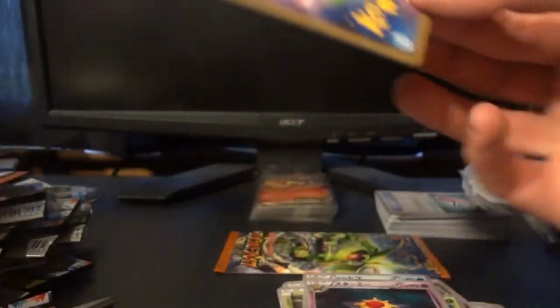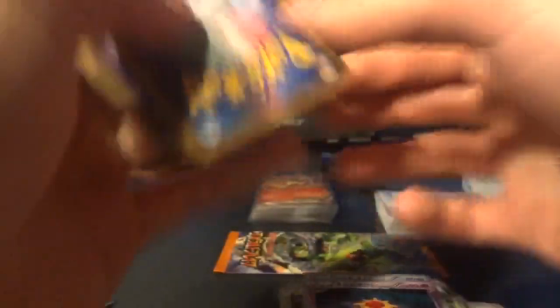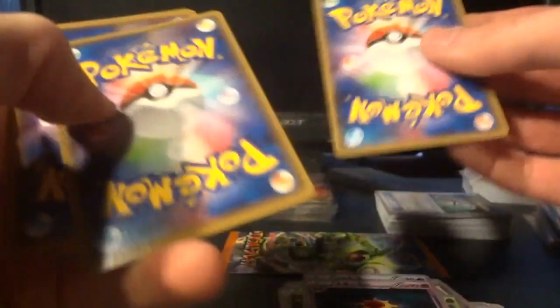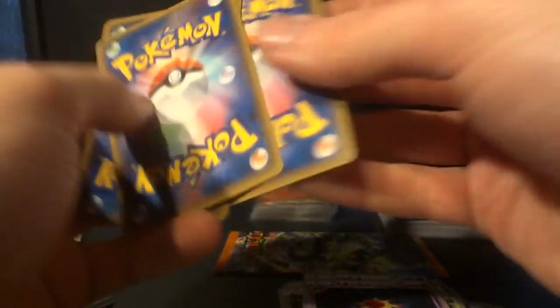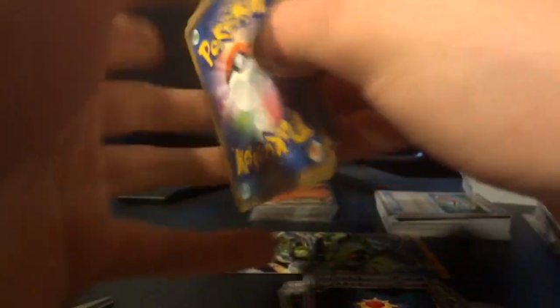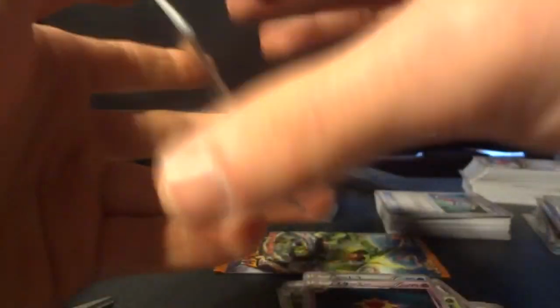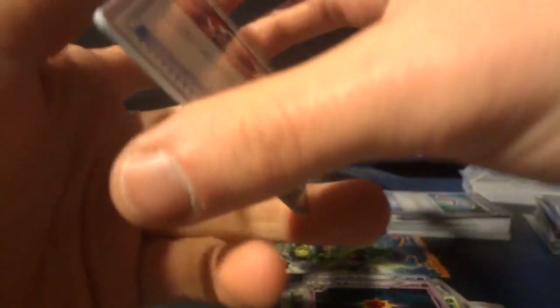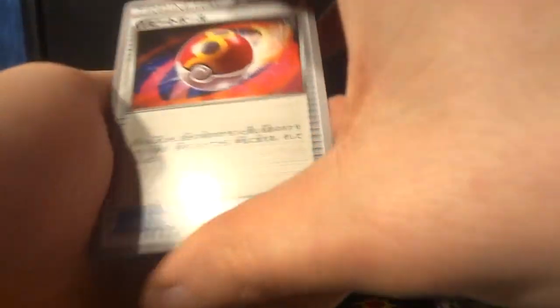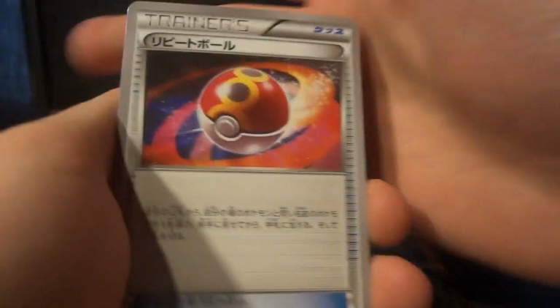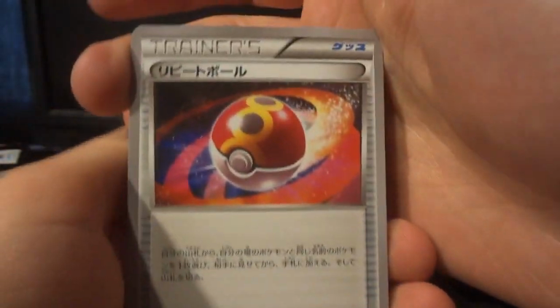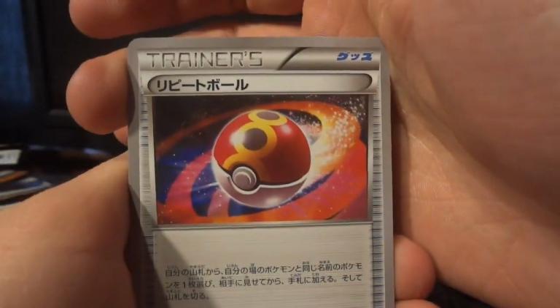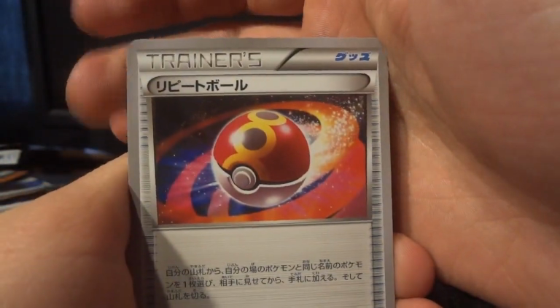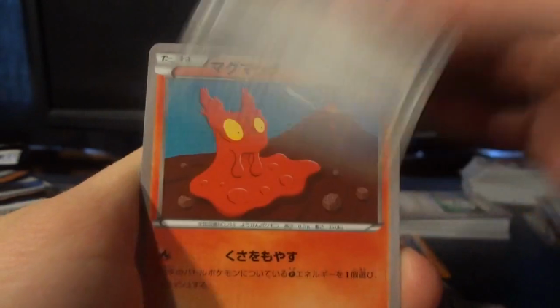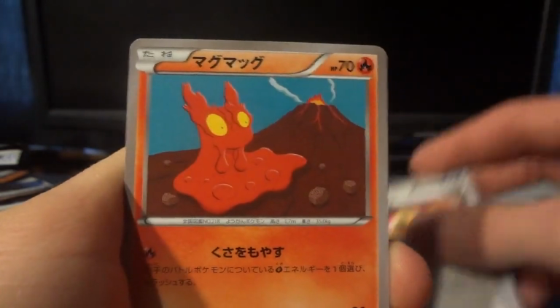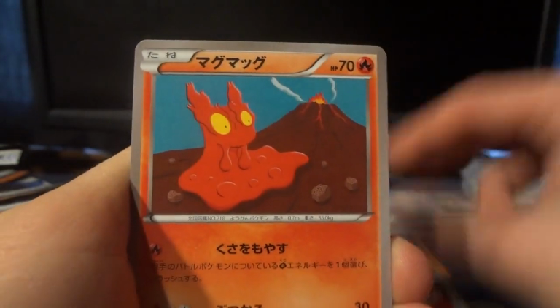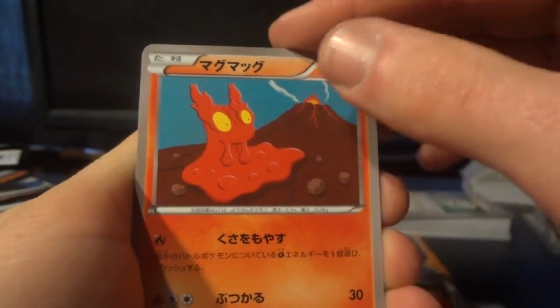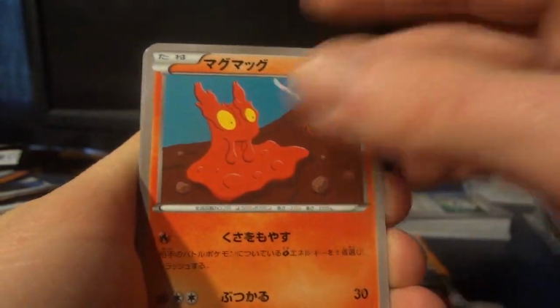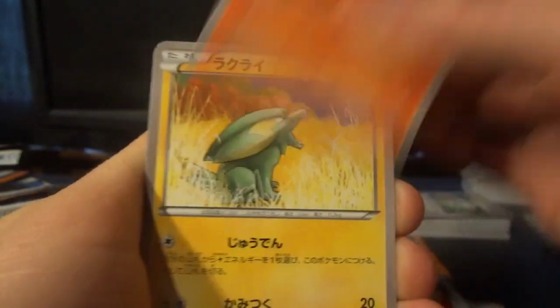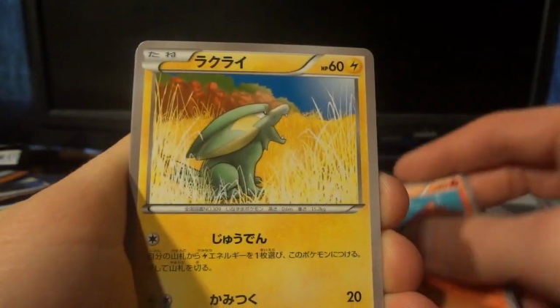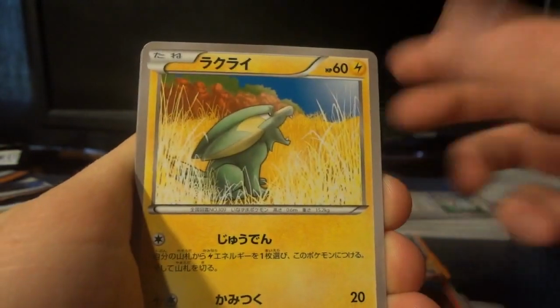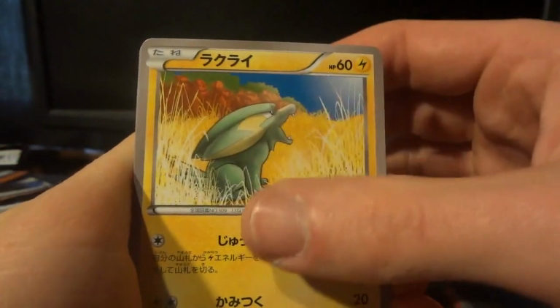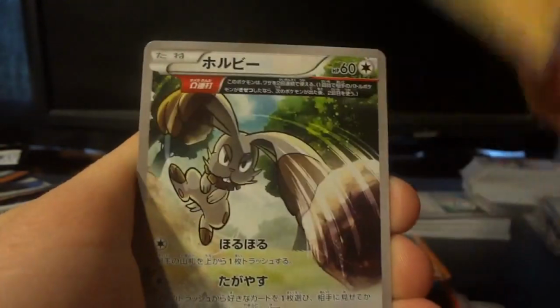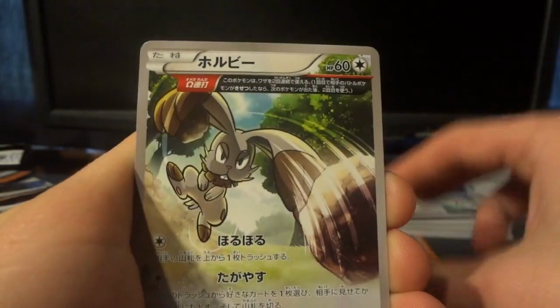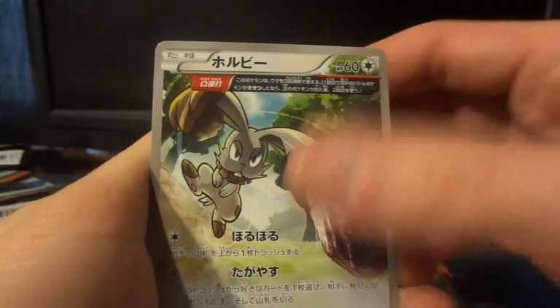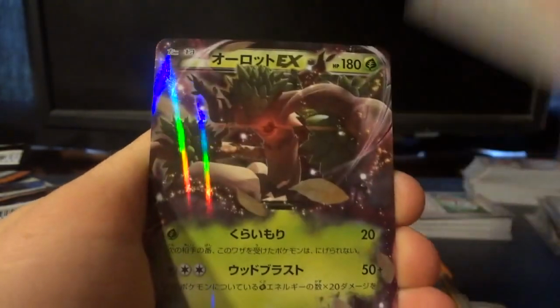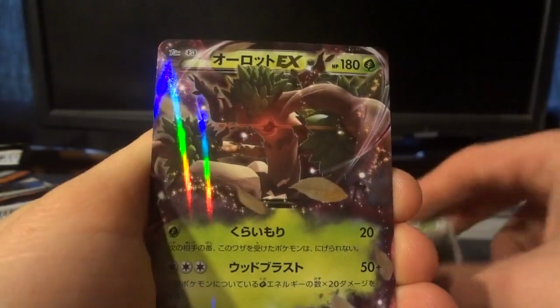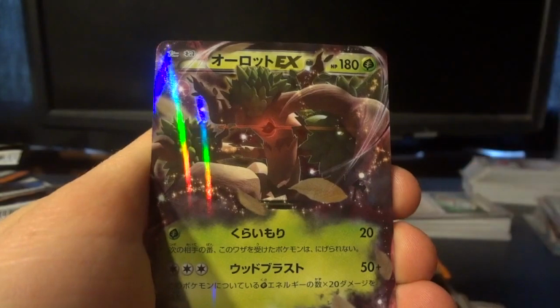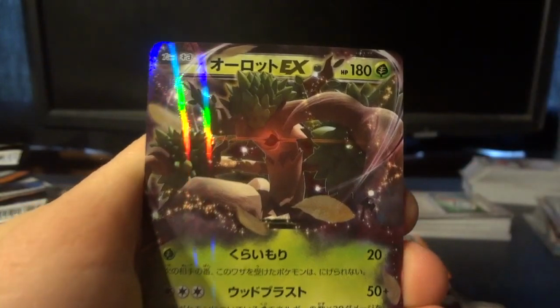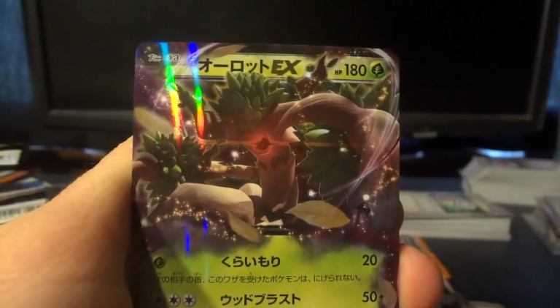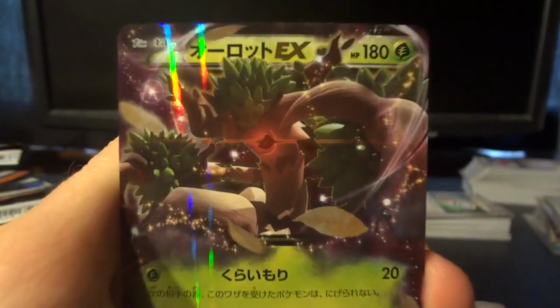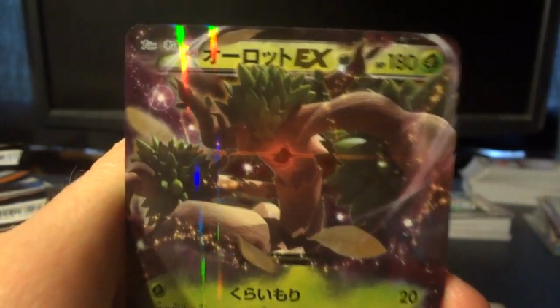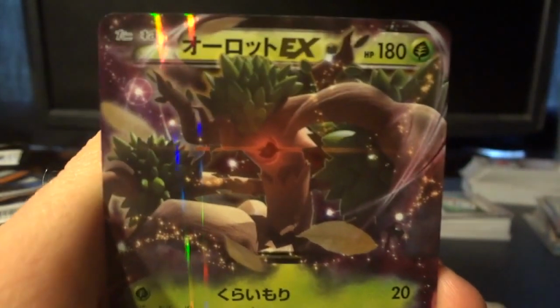Sorry guys, this is obviously going to go over five minutes by a little bit. Another Repeat Ball — no pun intended. Slugma, Electrike, Ancient Trait Beedrill, and a Trevenant EX — good stuff, fancy EX pull there.